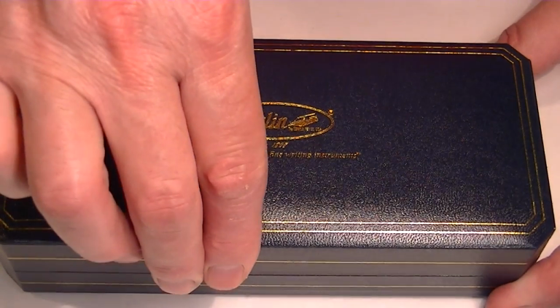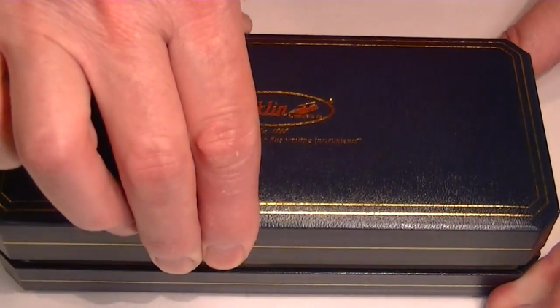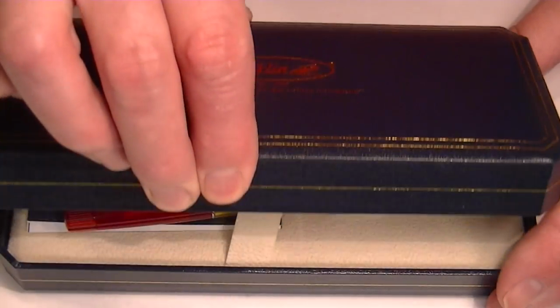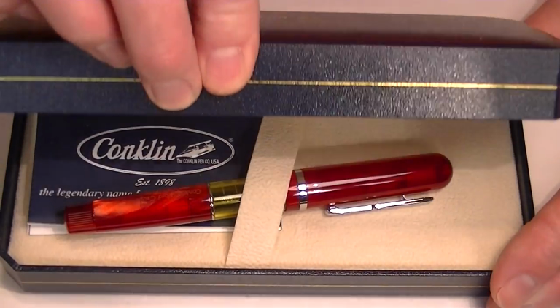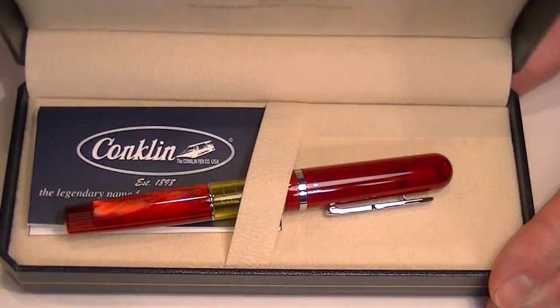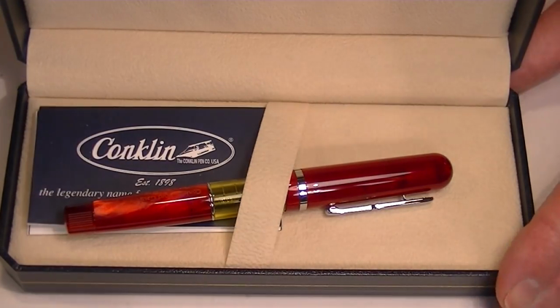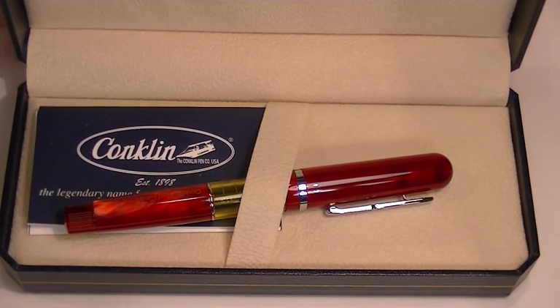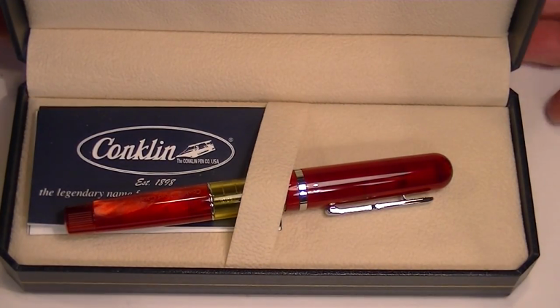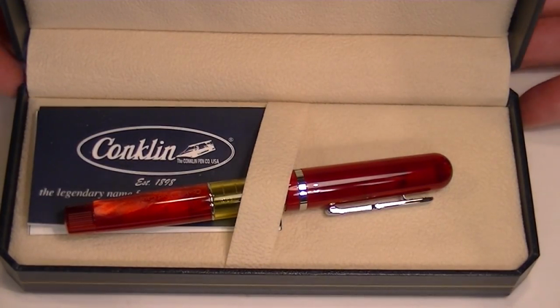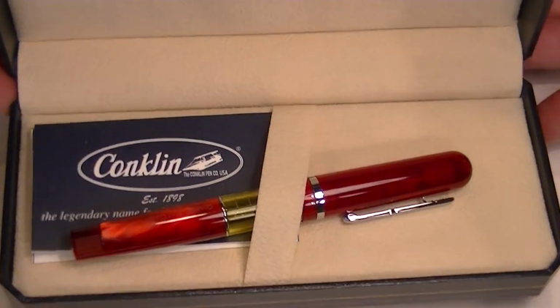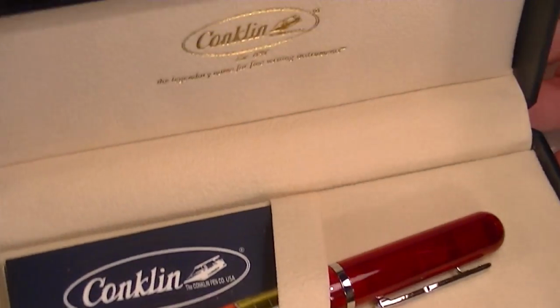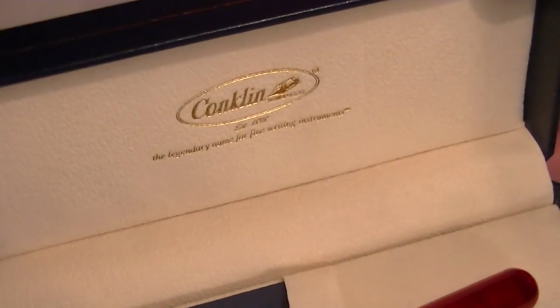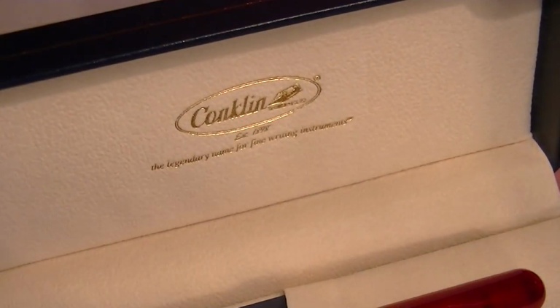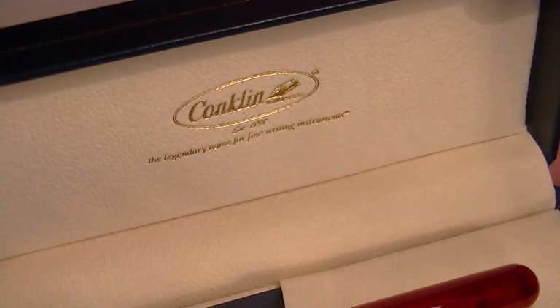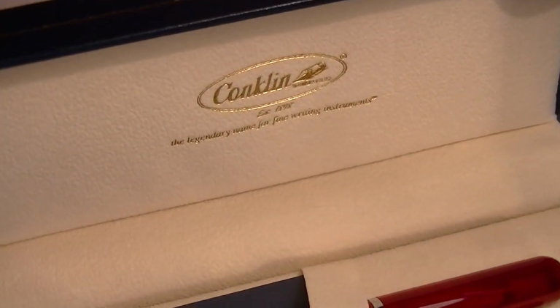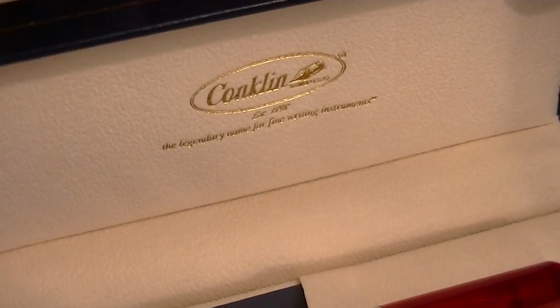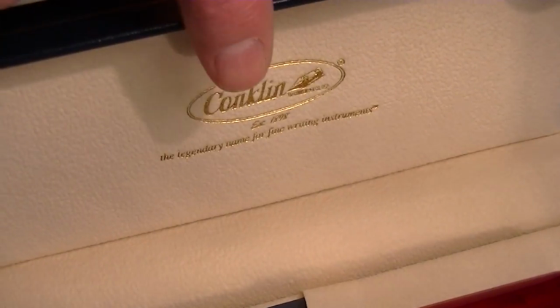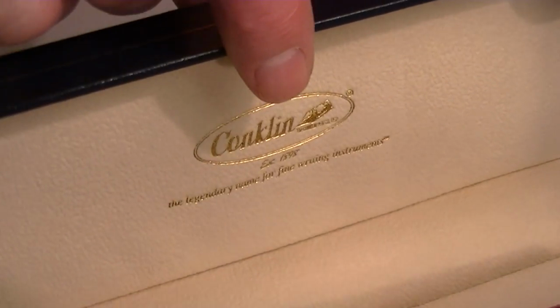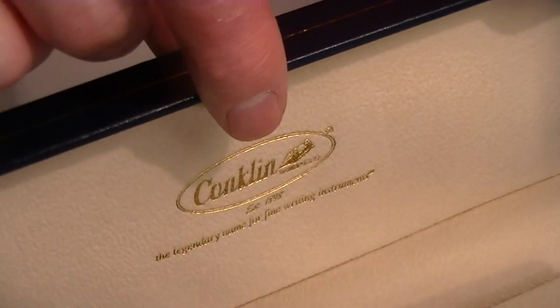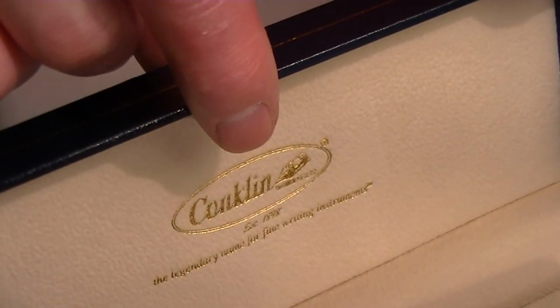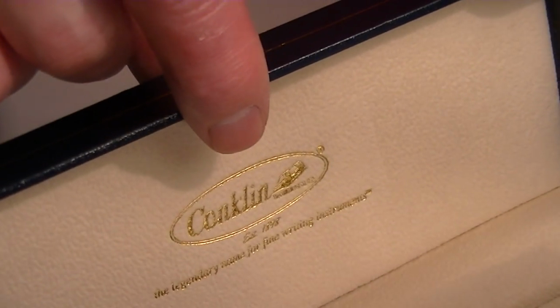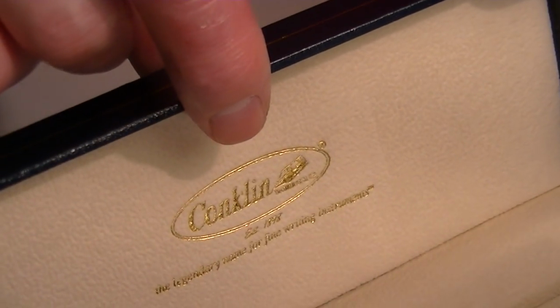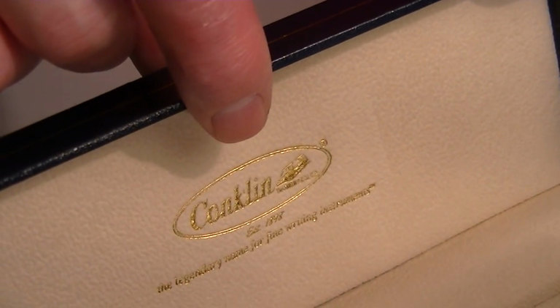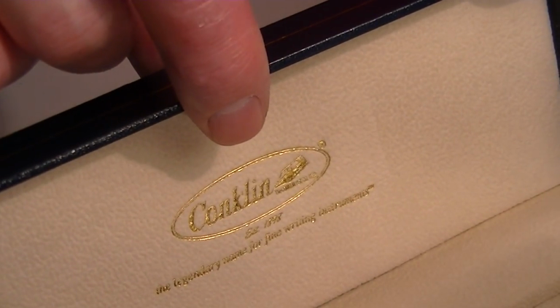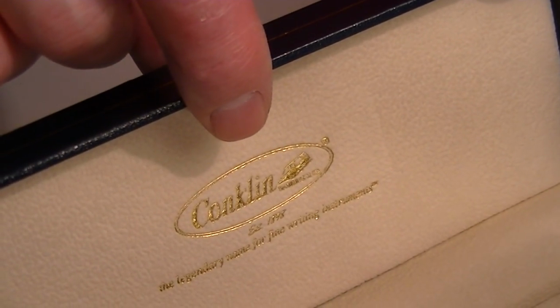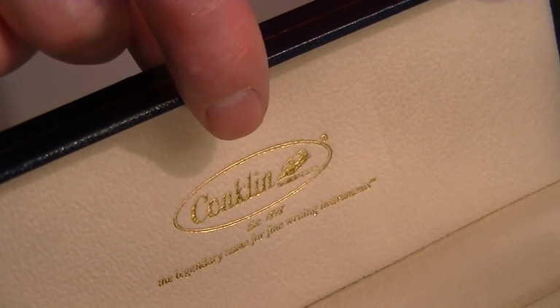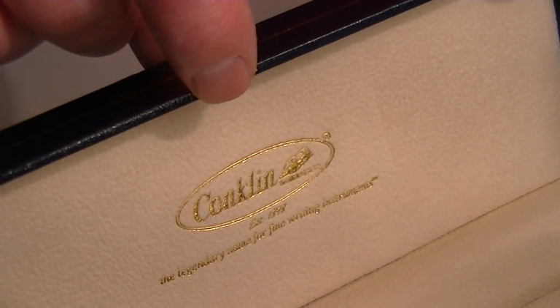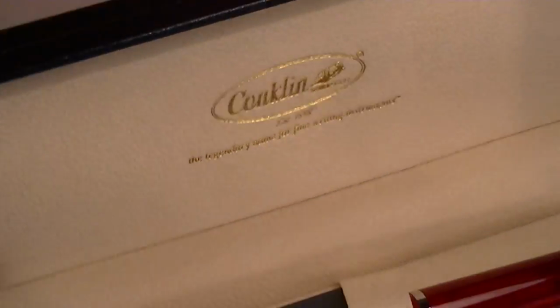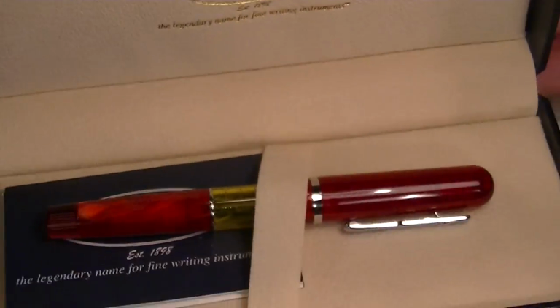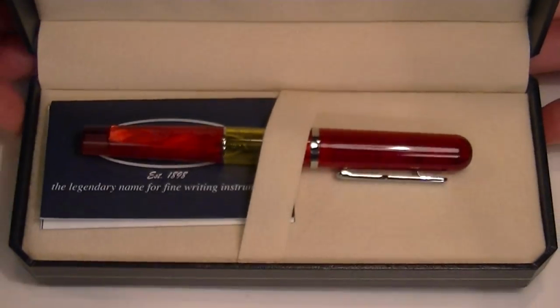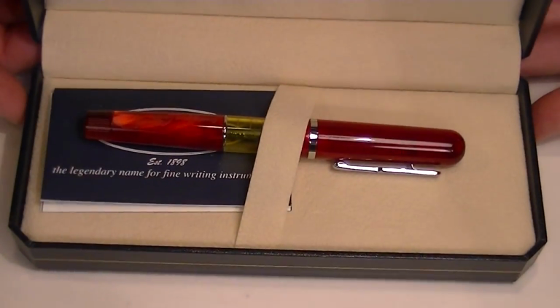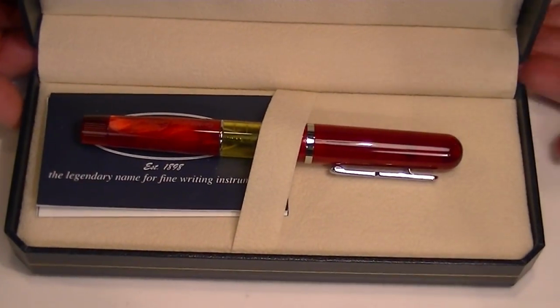The box is a hinged top that lifts open. The interior of the box is a nice soft tan, and once again on the underside of the lid is the Conklin logo in gold.